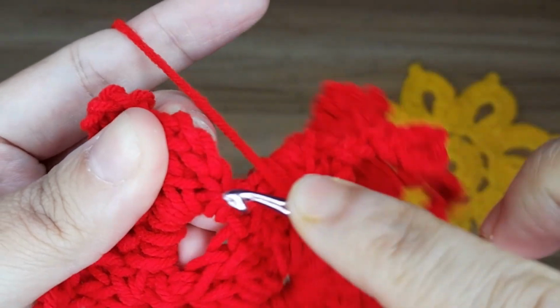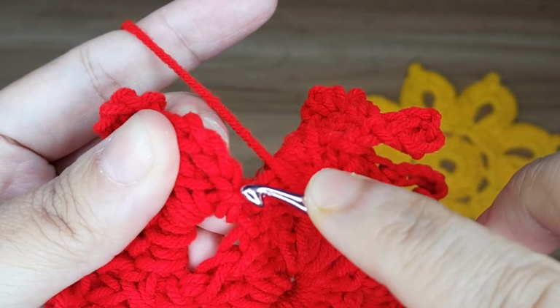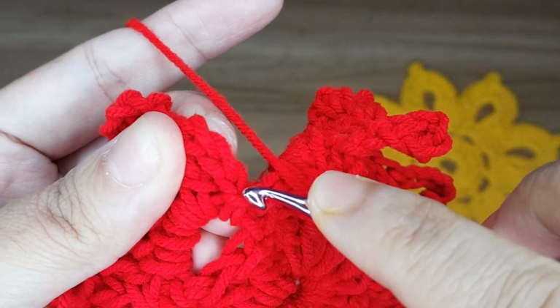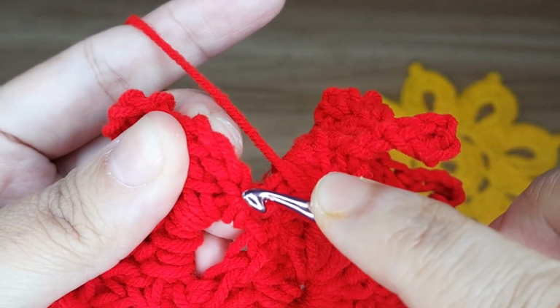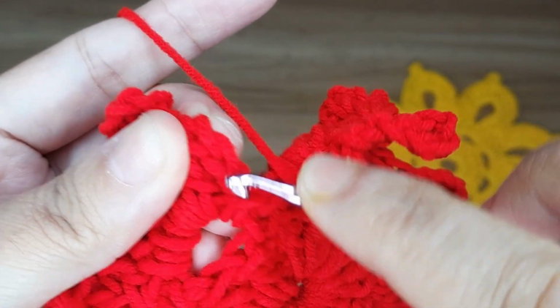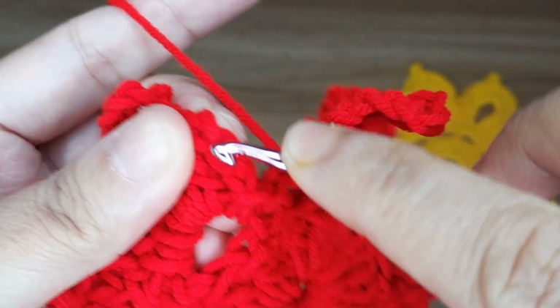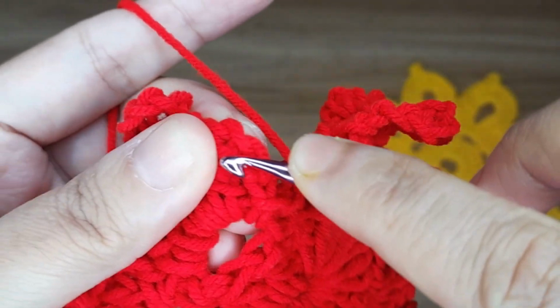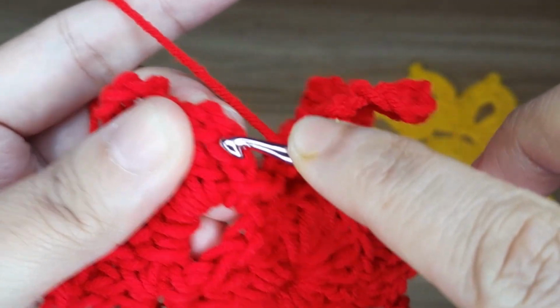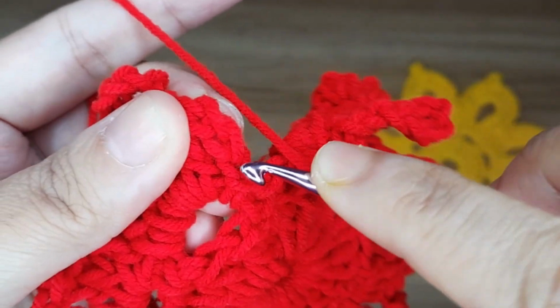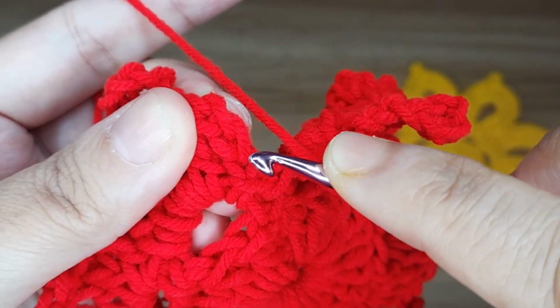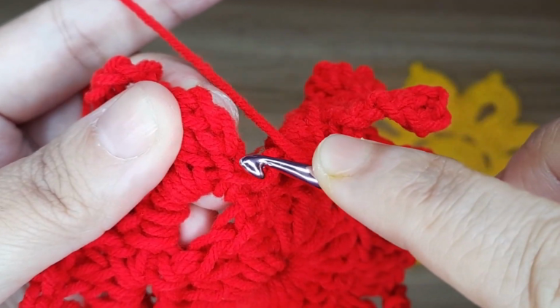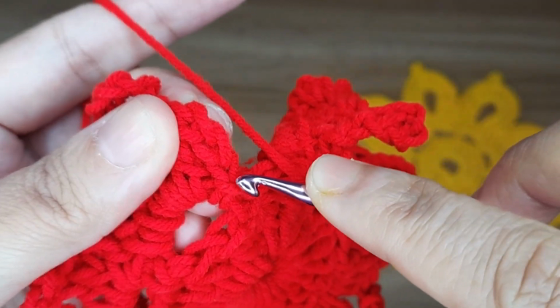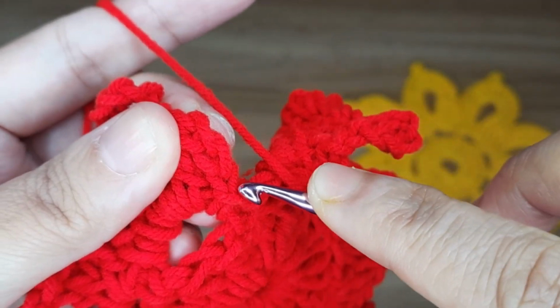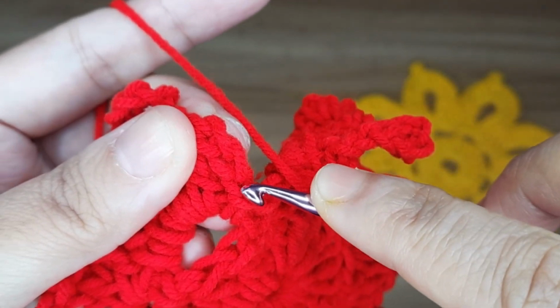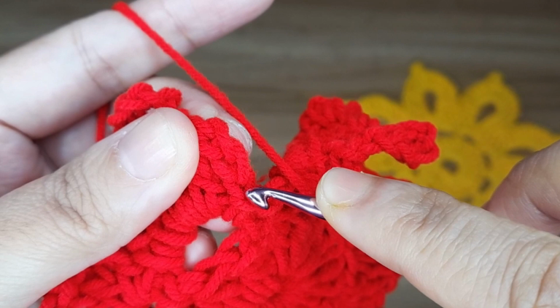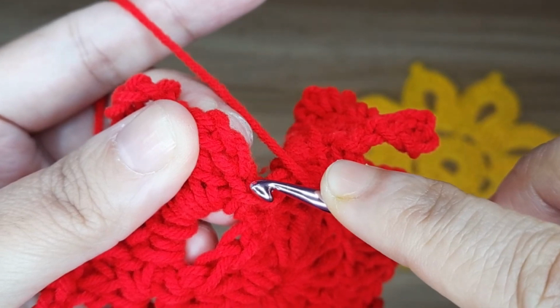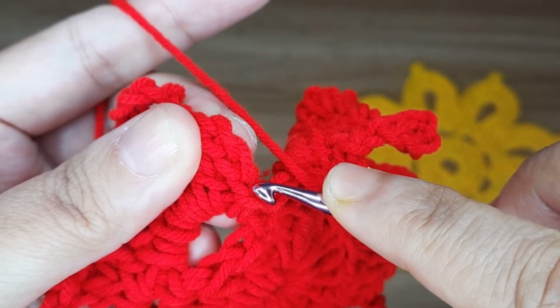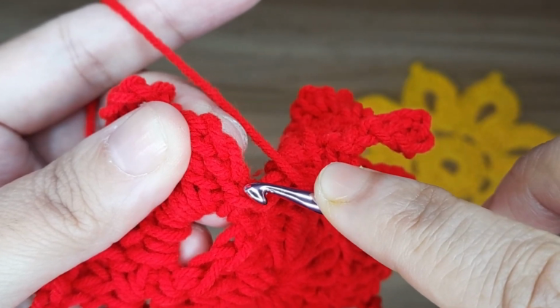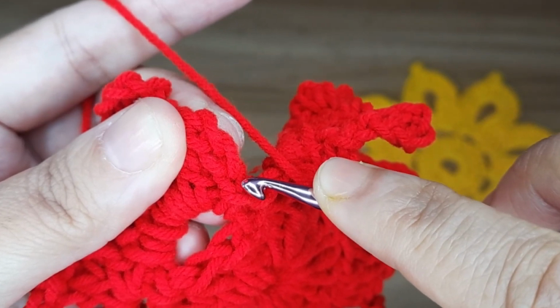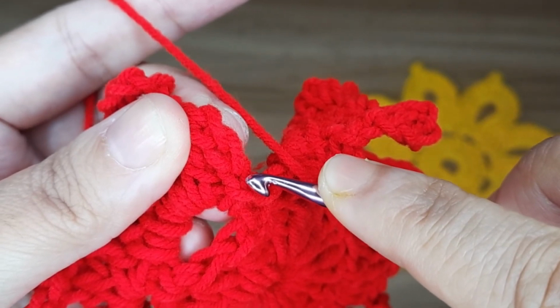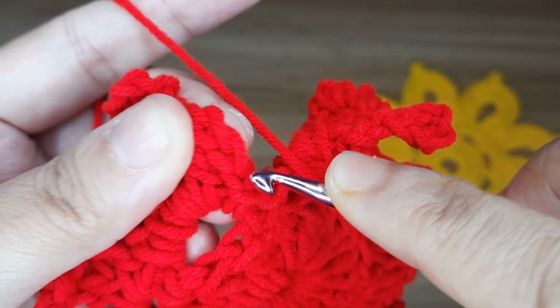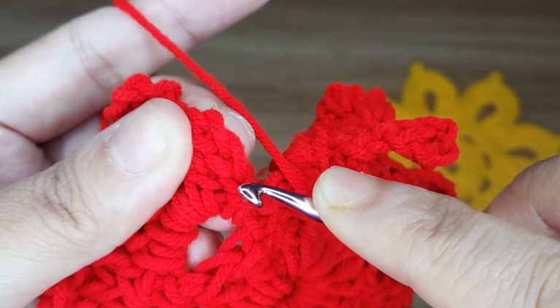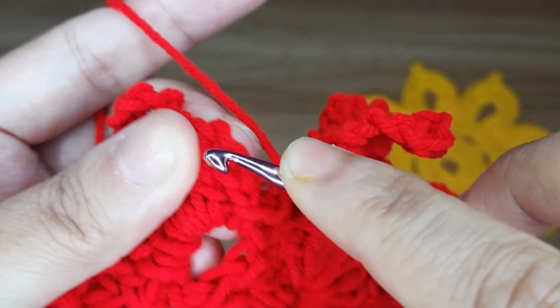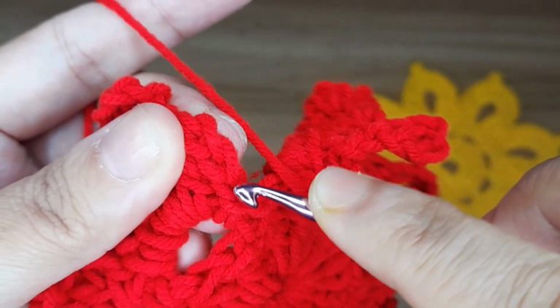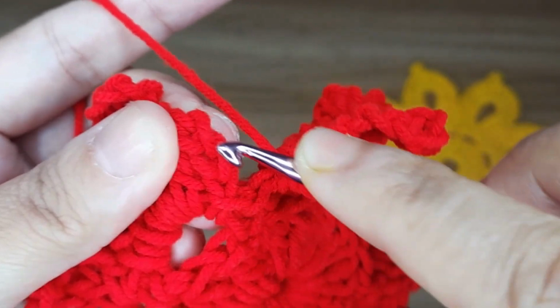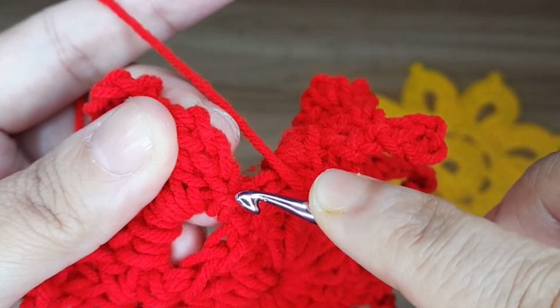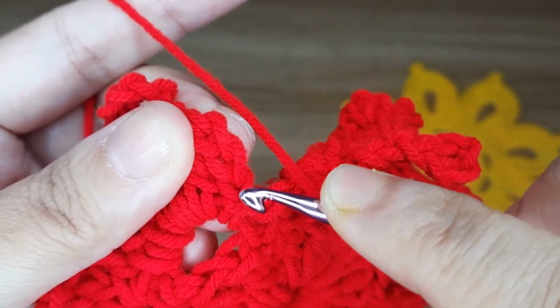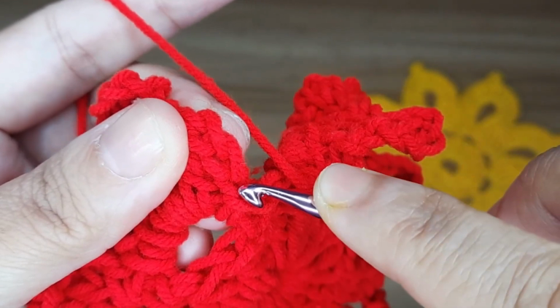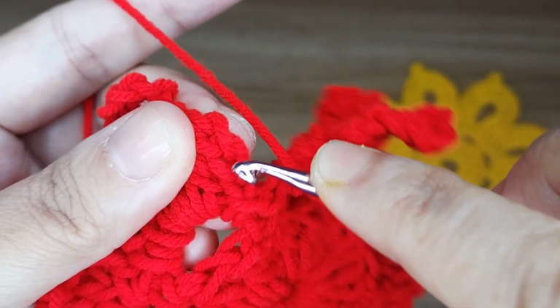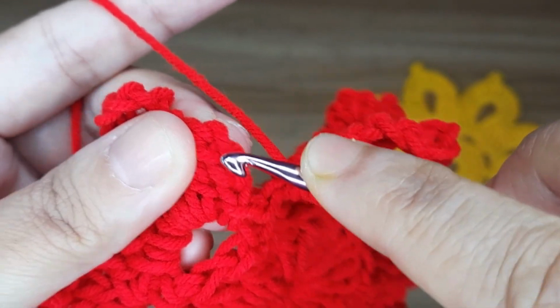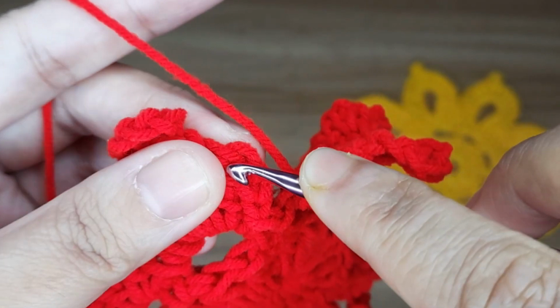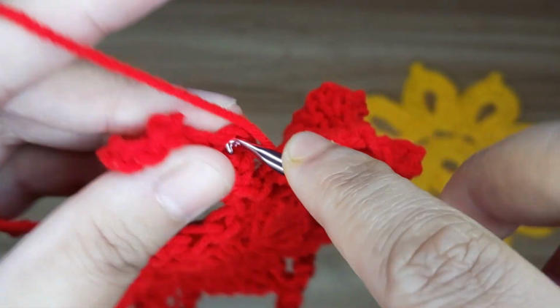Slip stitch in the top of the very first chain which counts as 1 double crochet to close the round.